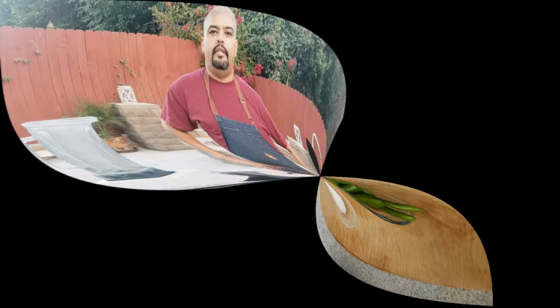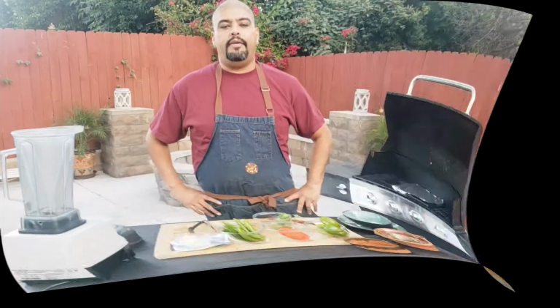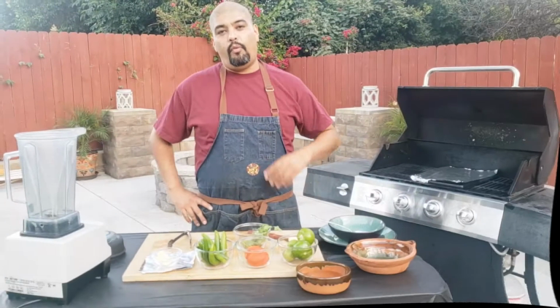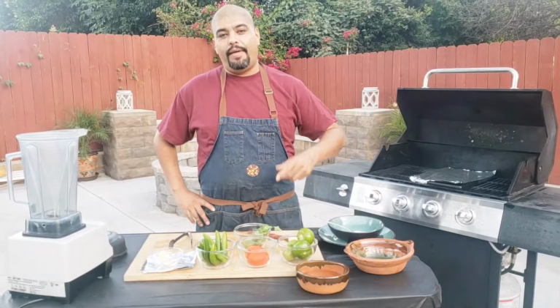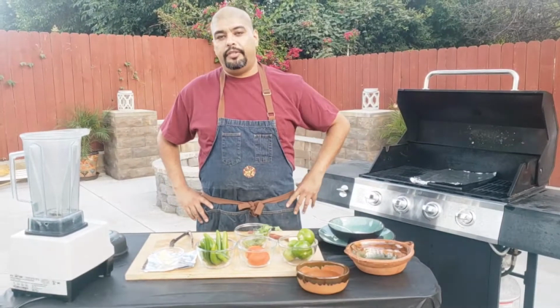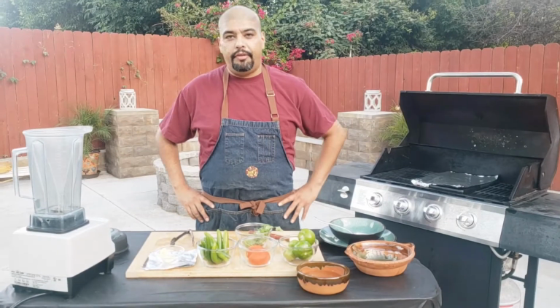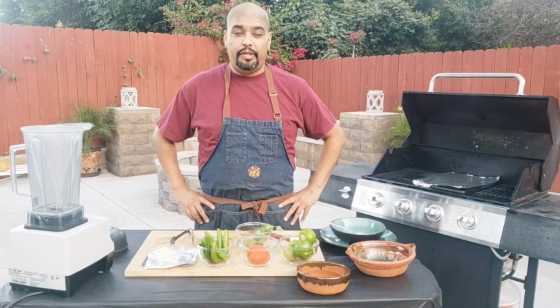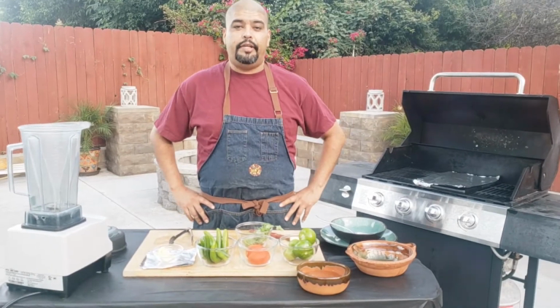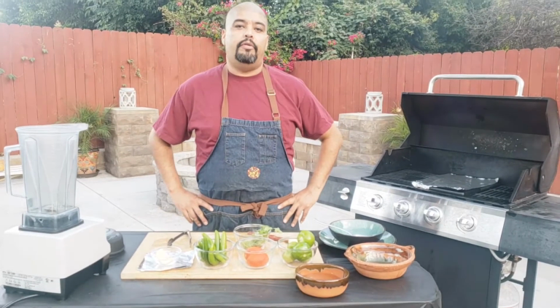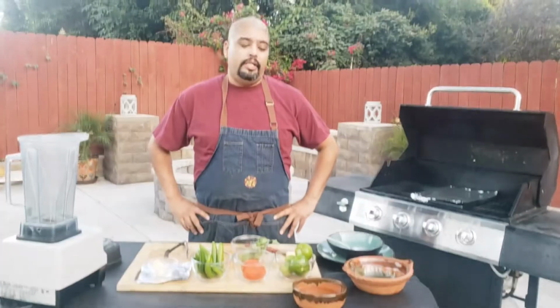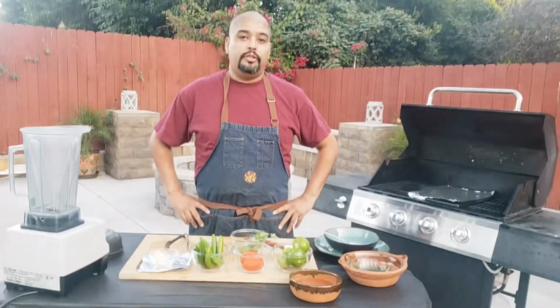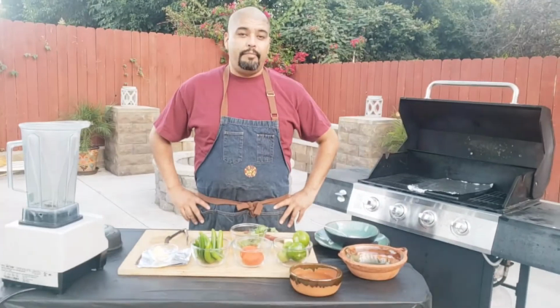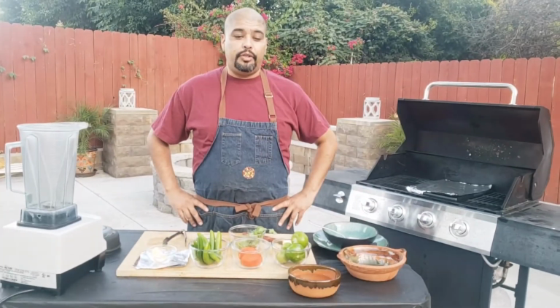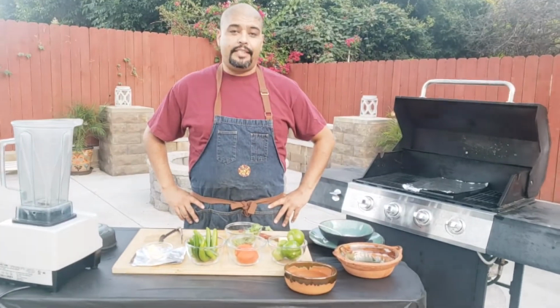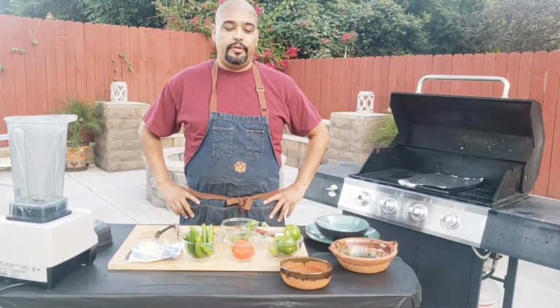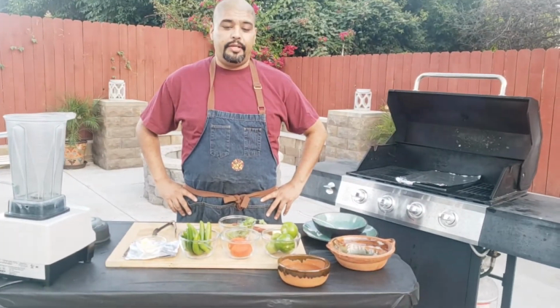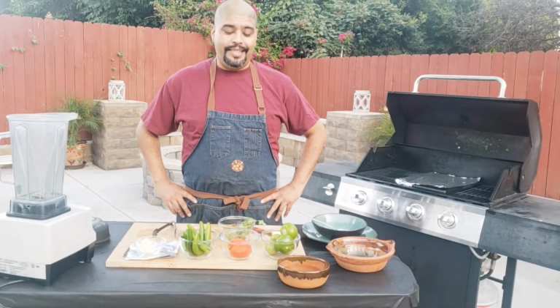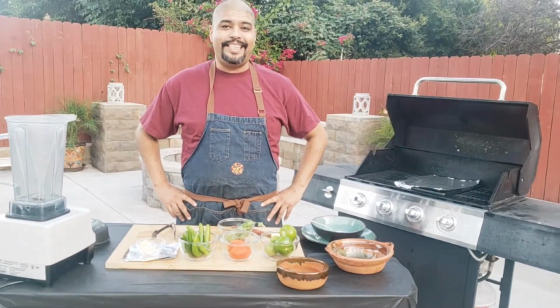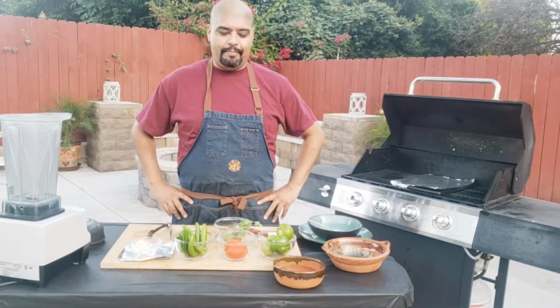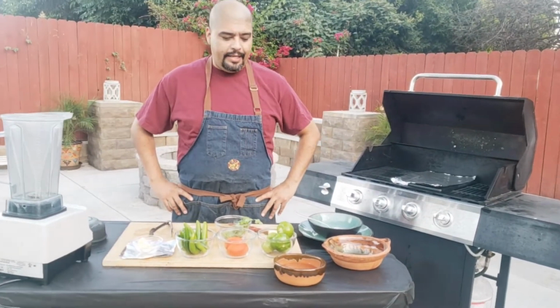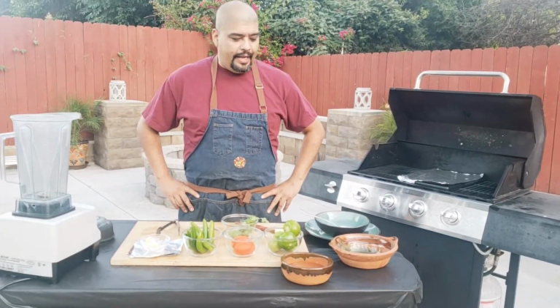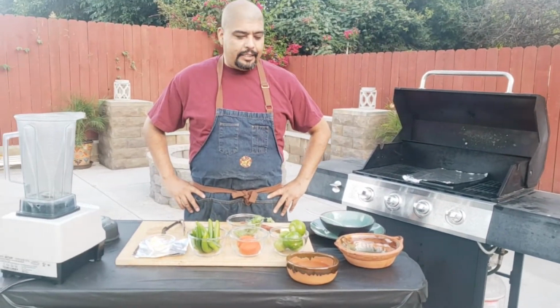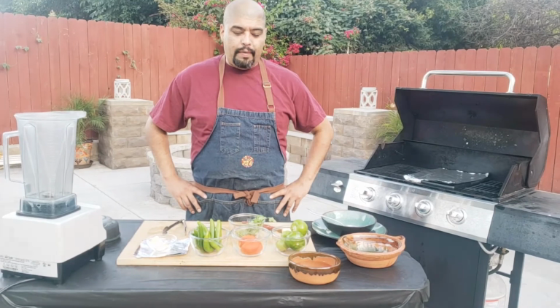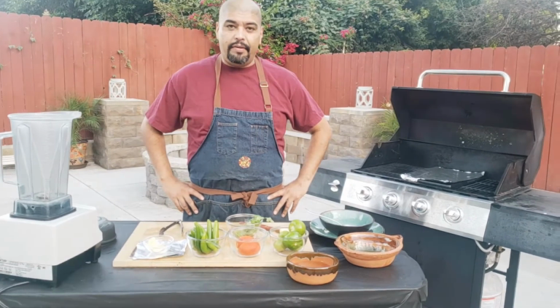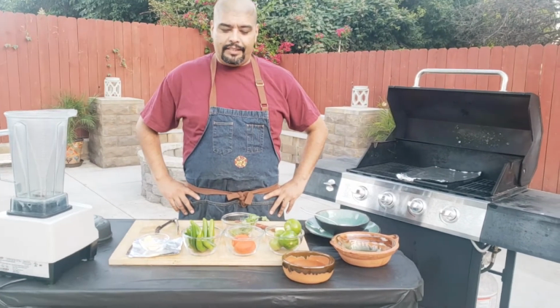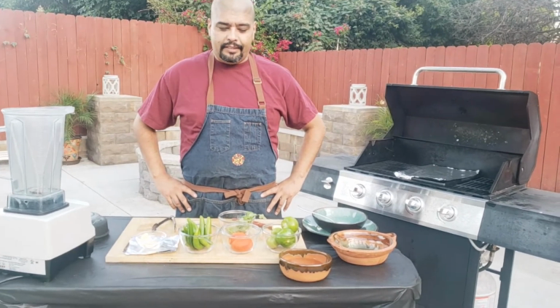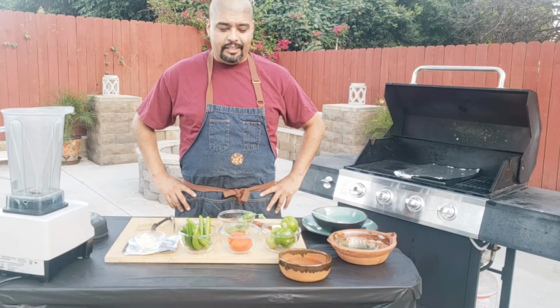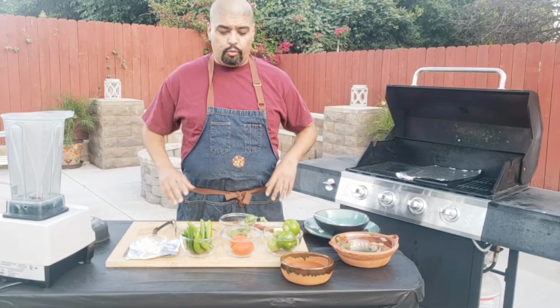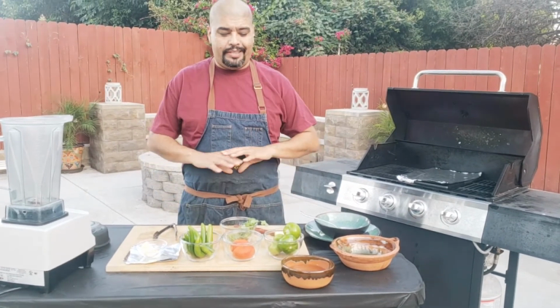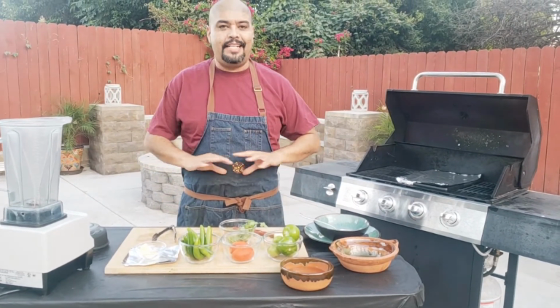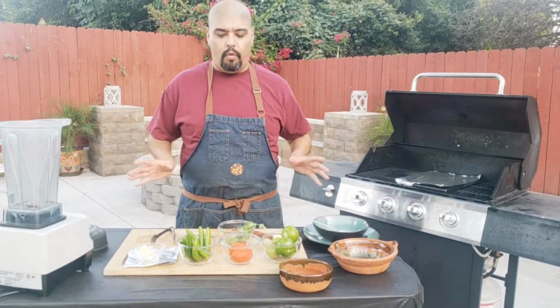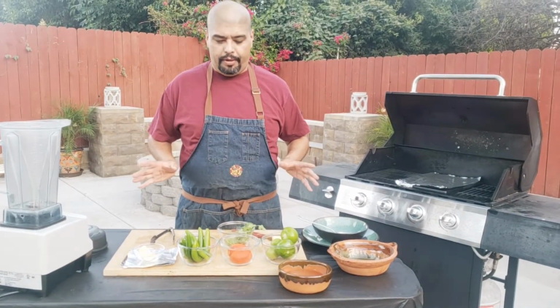Hey everyone, welcome back to another video of cooking with Chef Paul. Today I'm going to show you guys how to do a green salsa quemada. This is one of my favorite salsas. This goes well with anything you want to put it on.